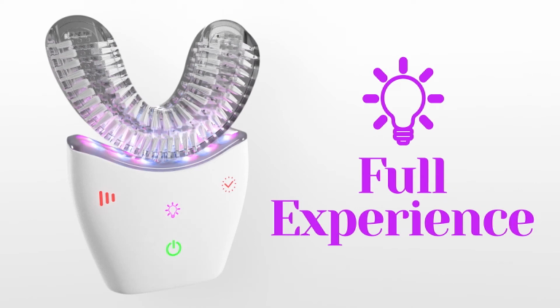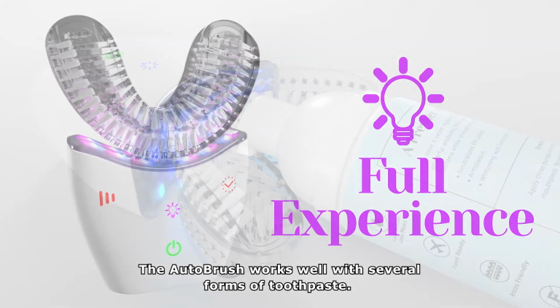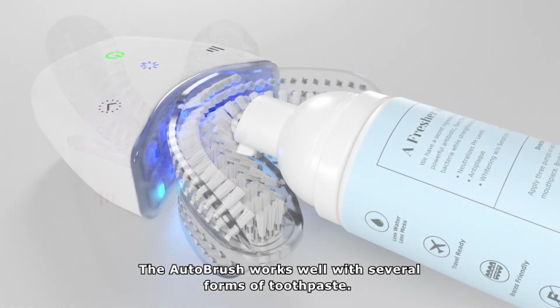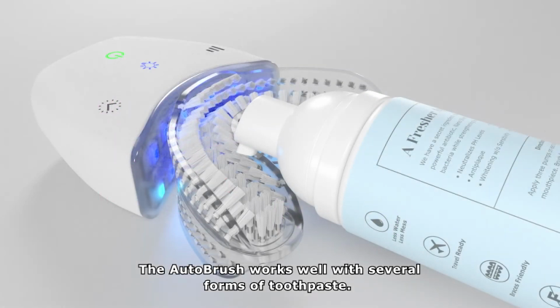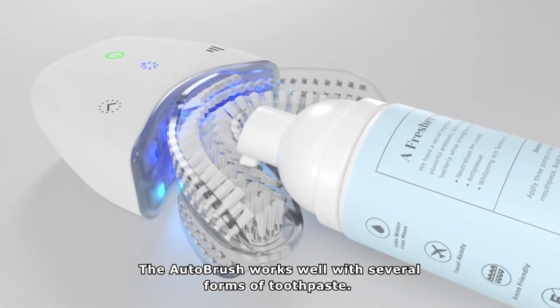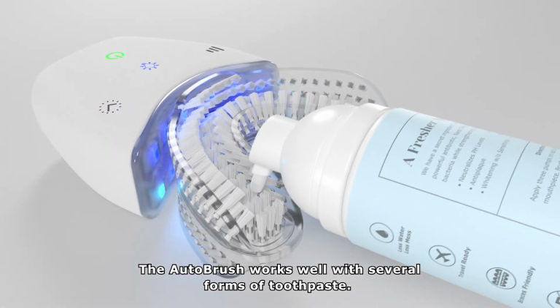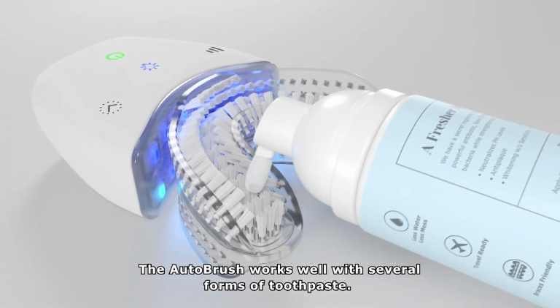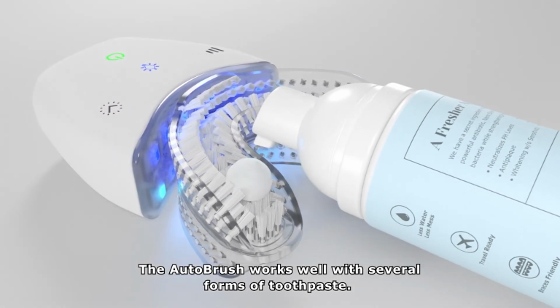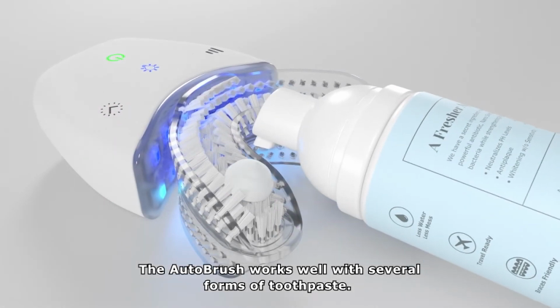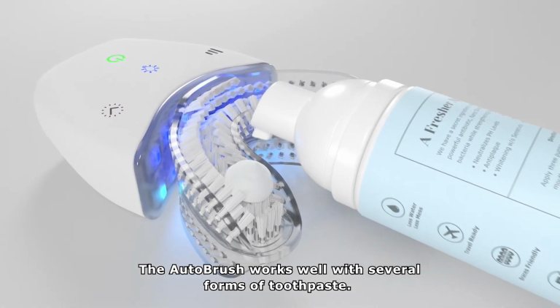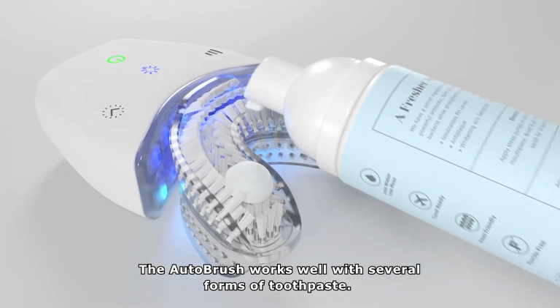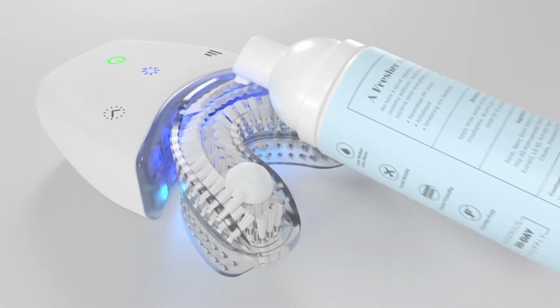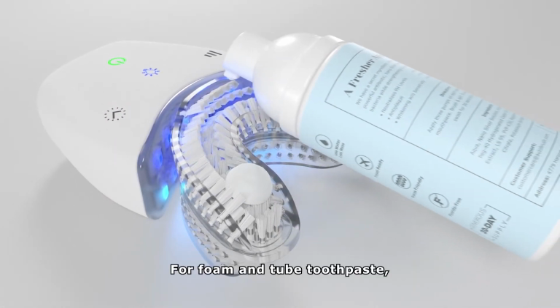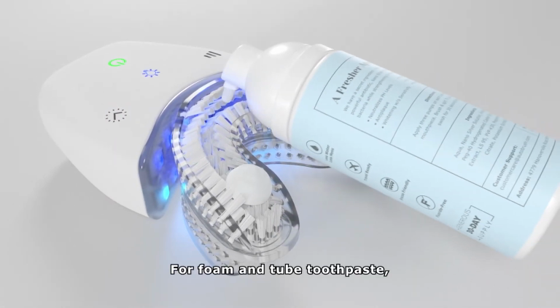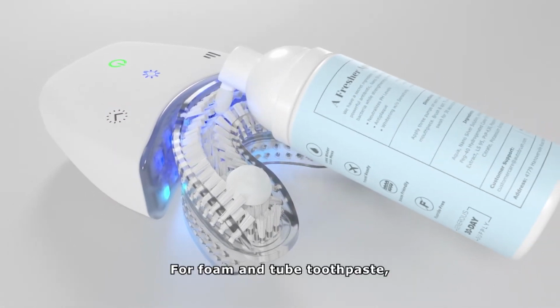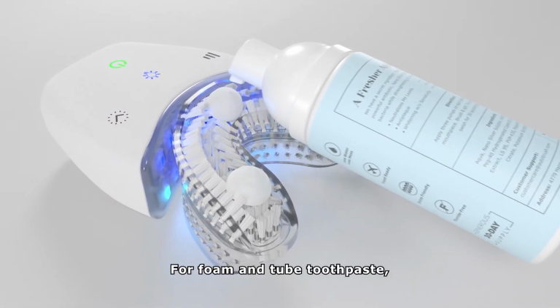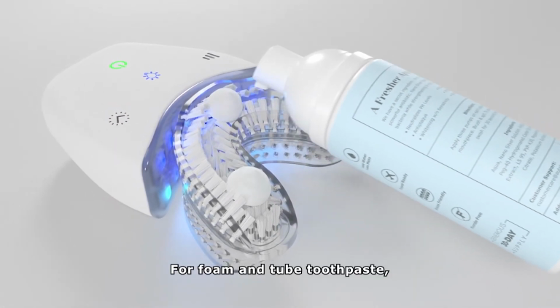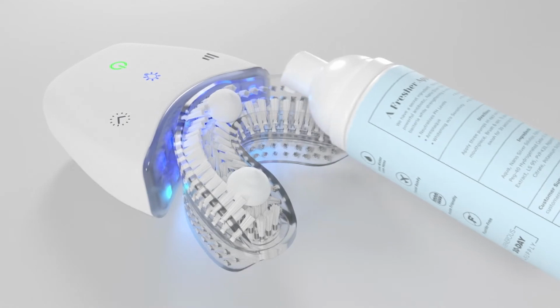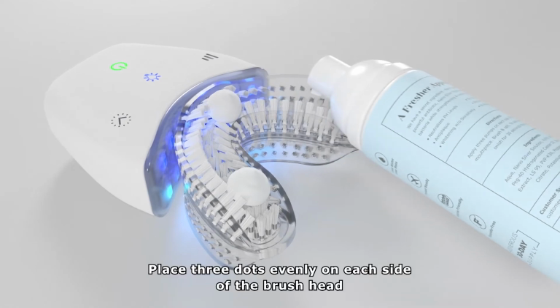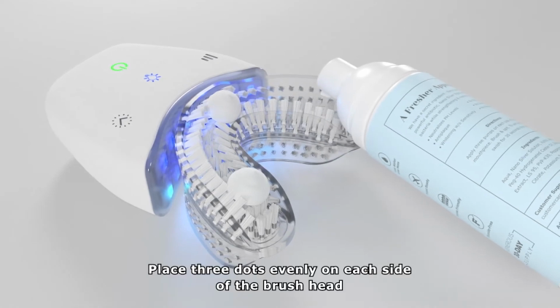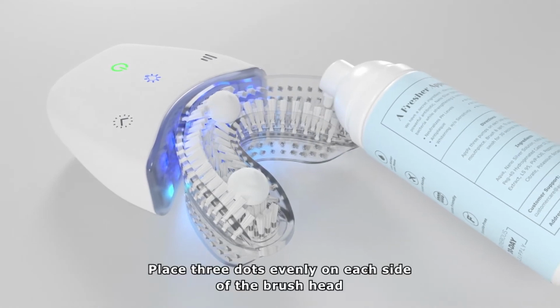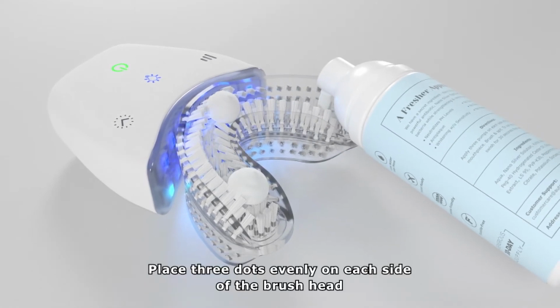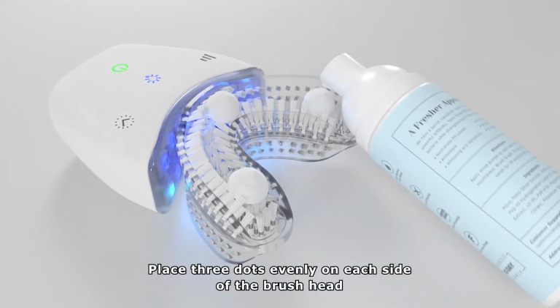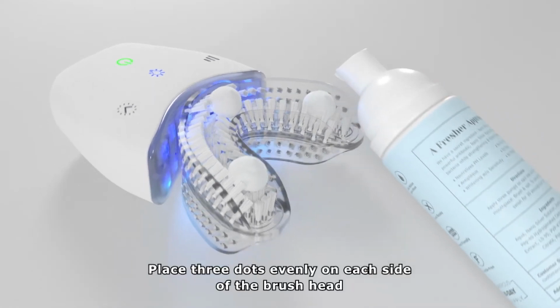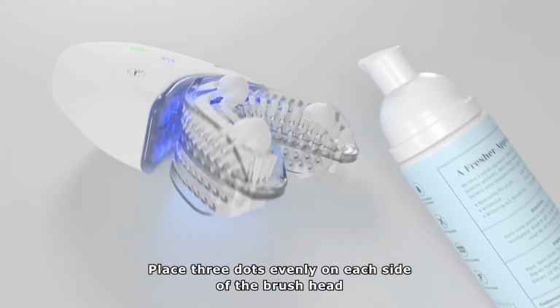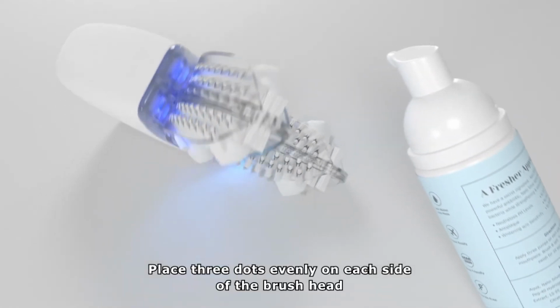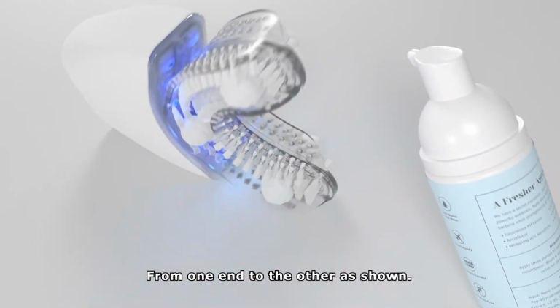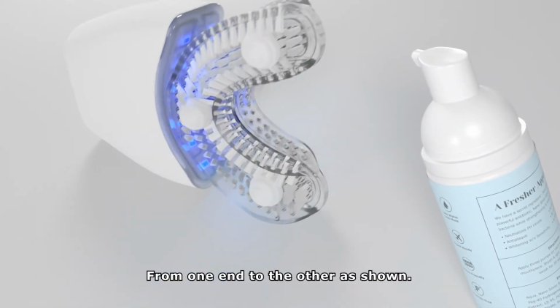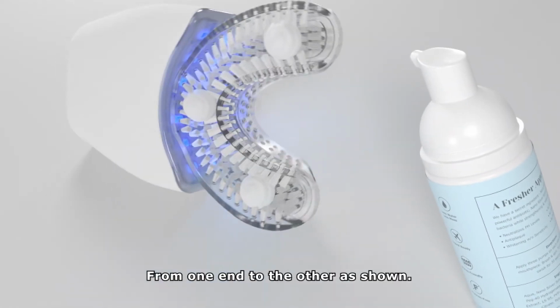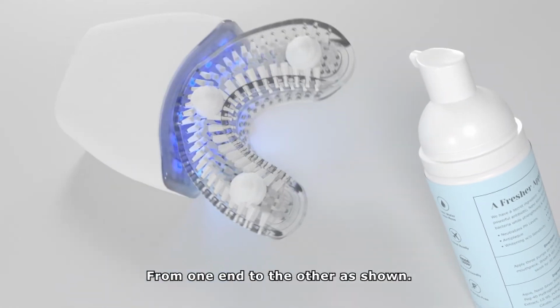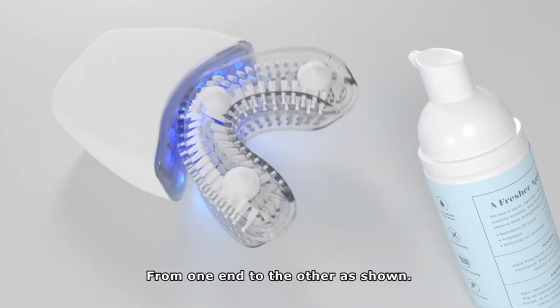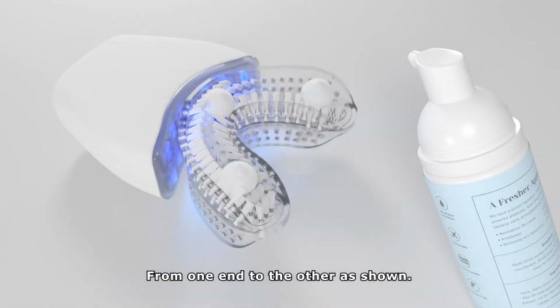The AutoBrush works well with several forms of toothpaste. For foam and tube toothpaste, place three dots evenly on each side of the brush head from one end to the other as shown.